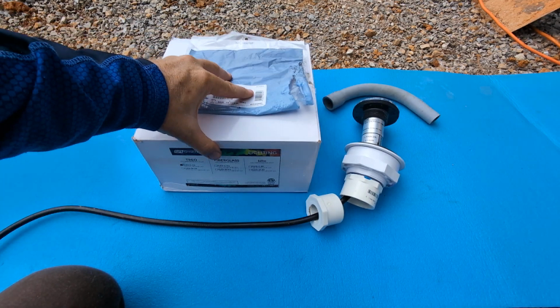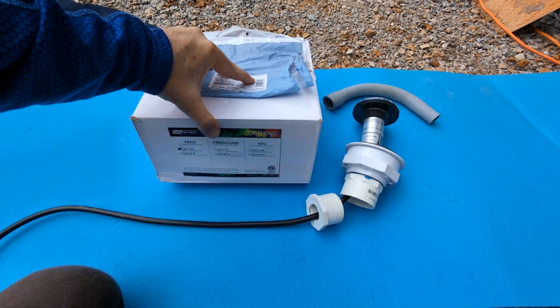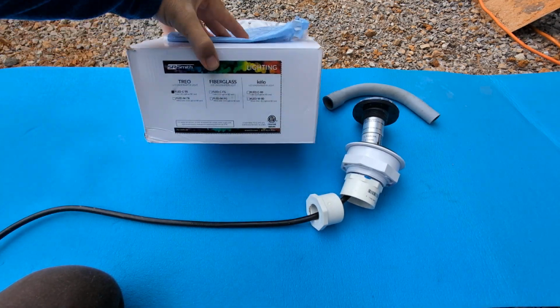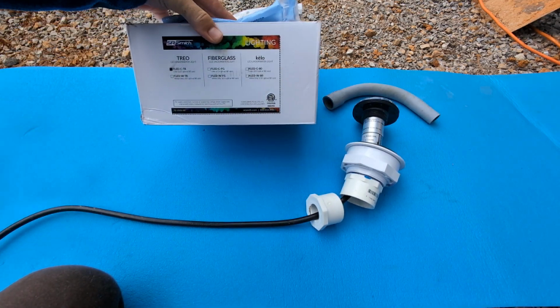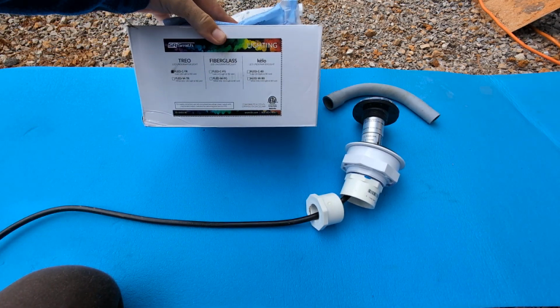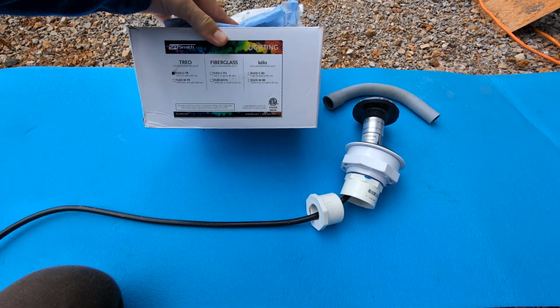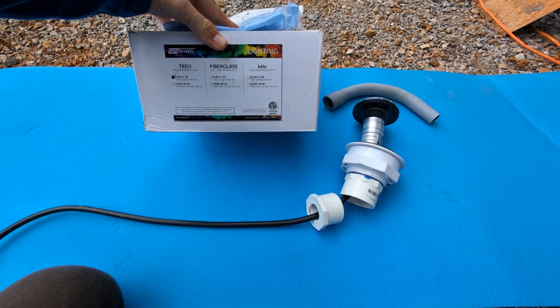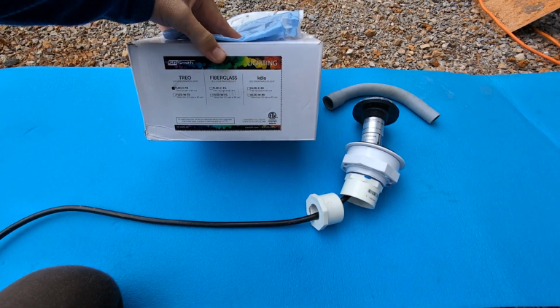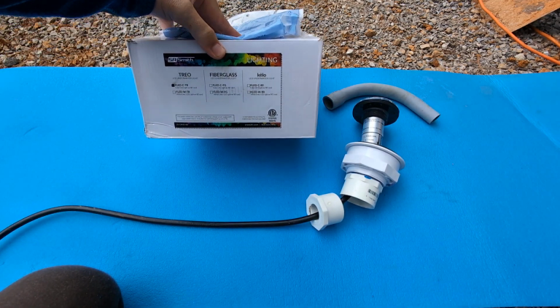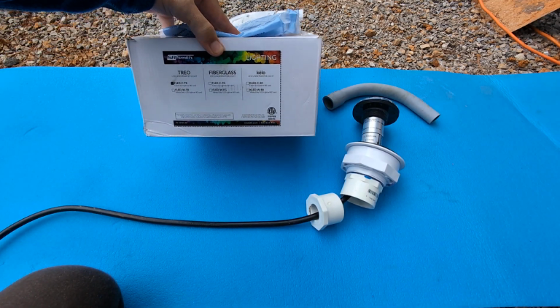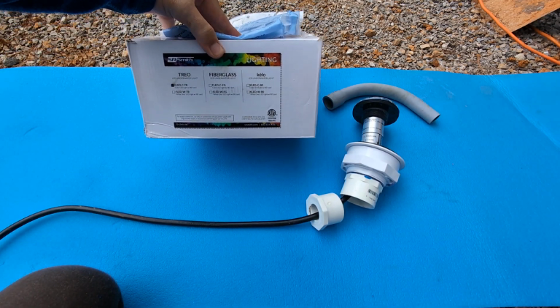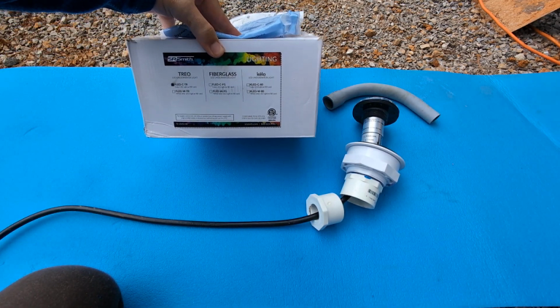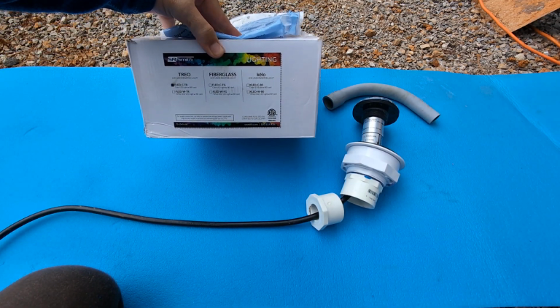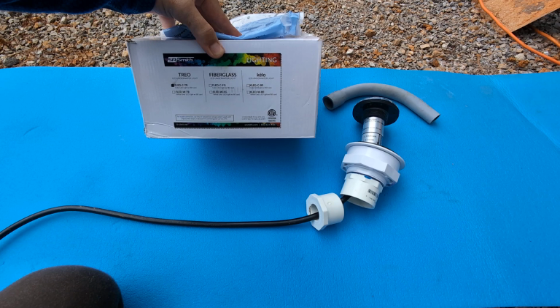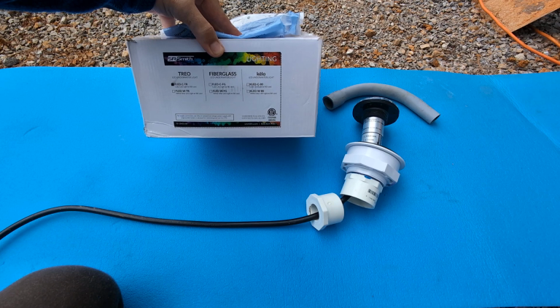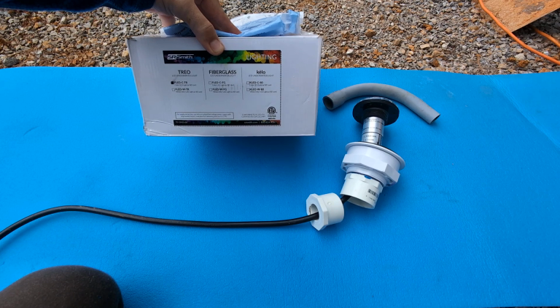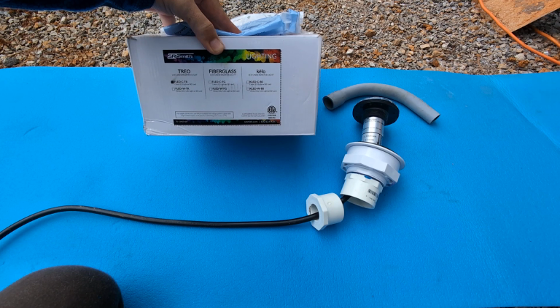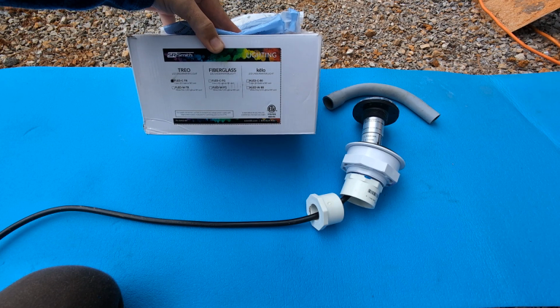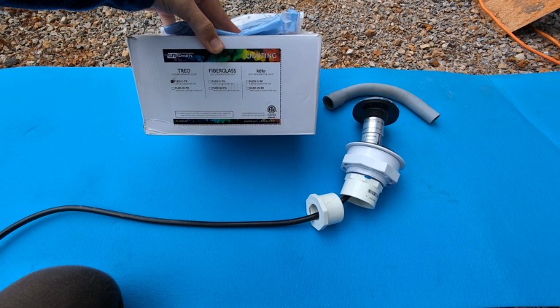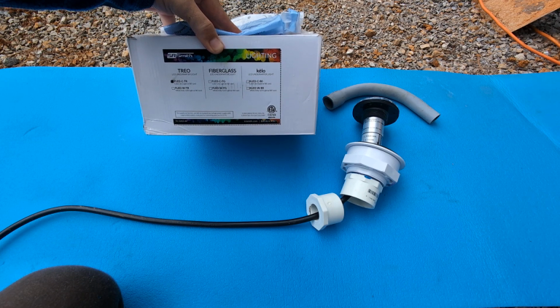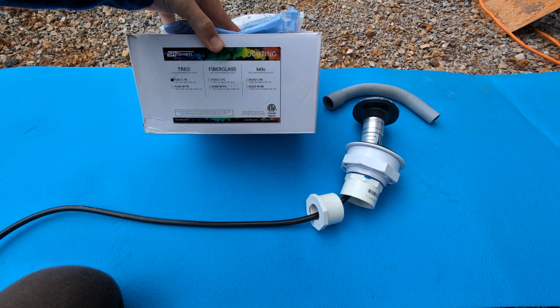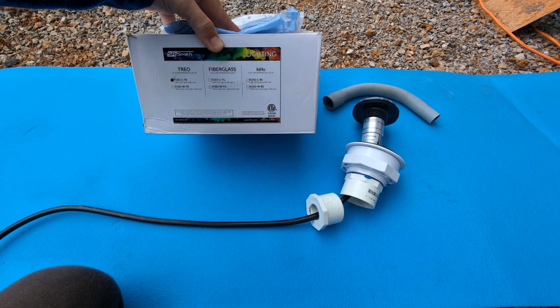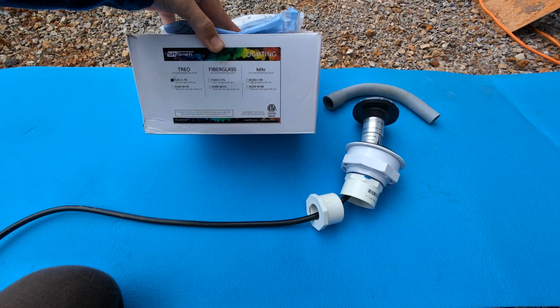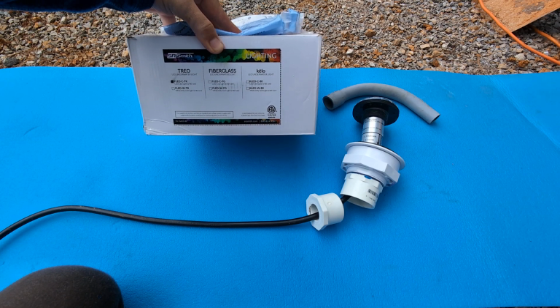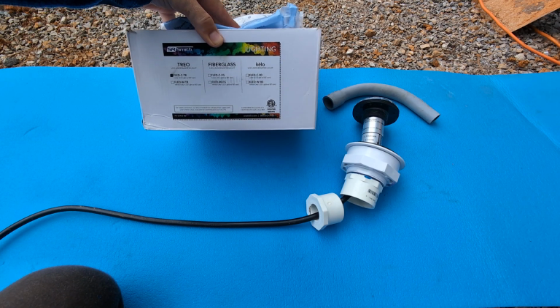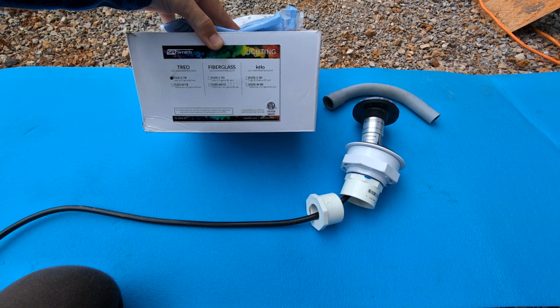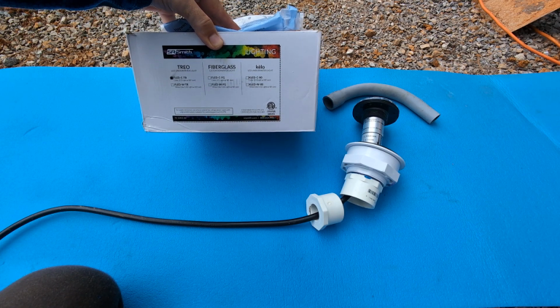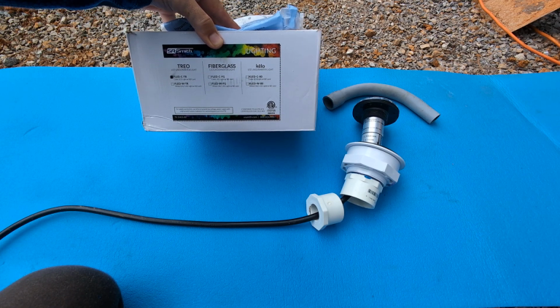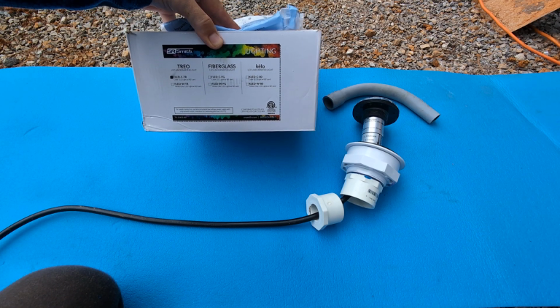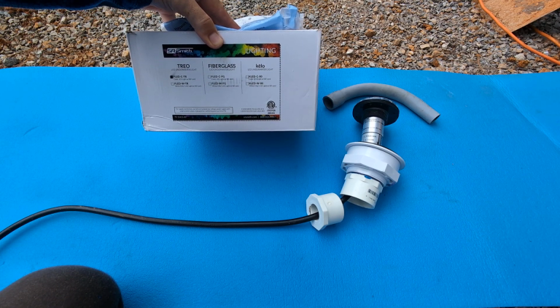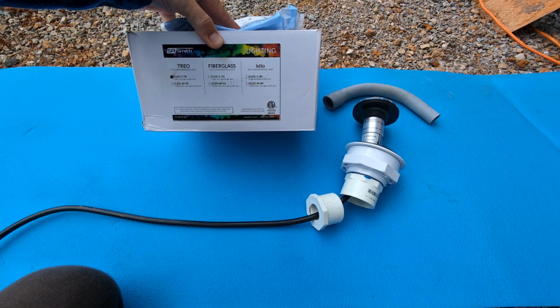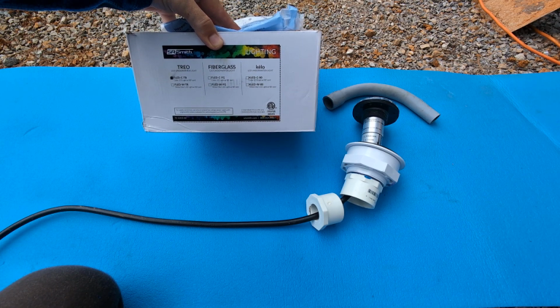These are SR Smith Trio lights. We picked the 80-foot cord on these because it's going to fit everything we're trying to install.